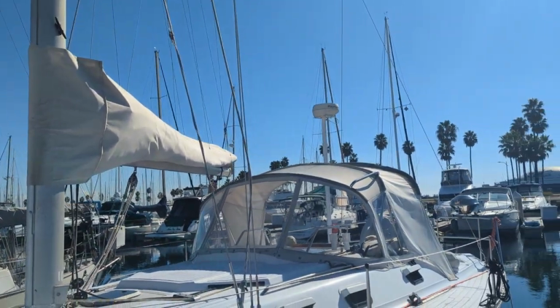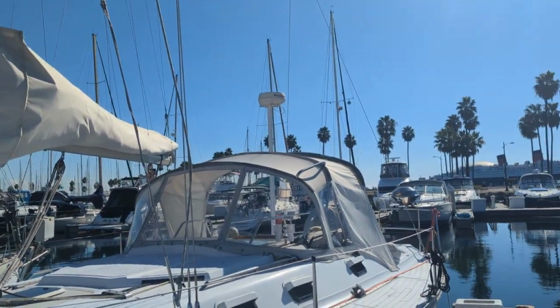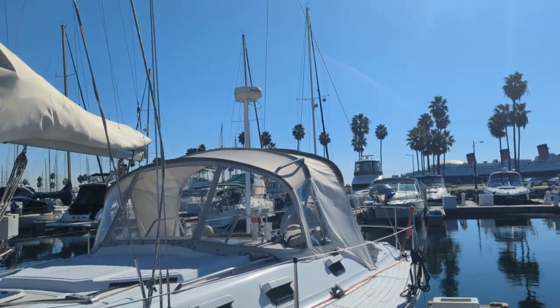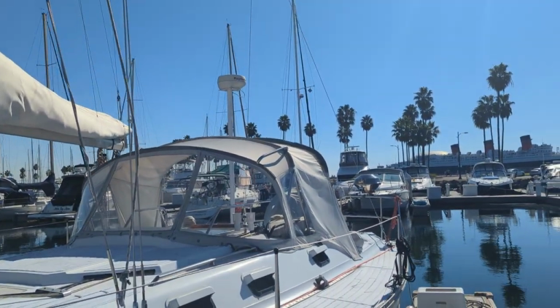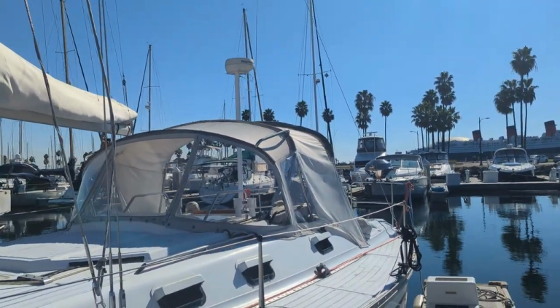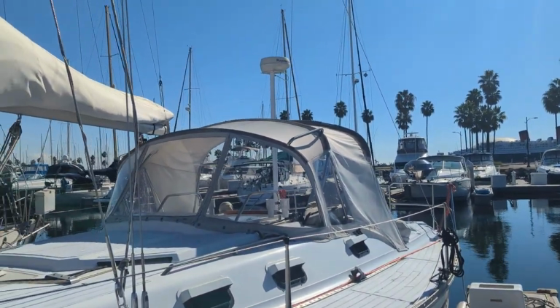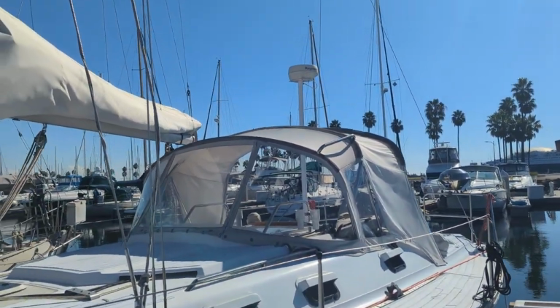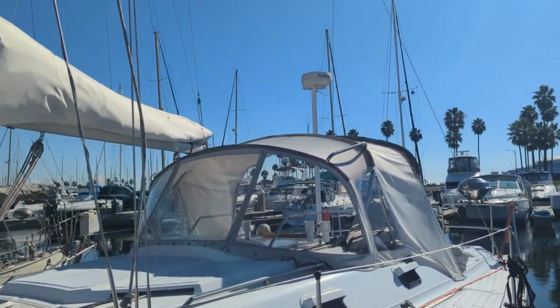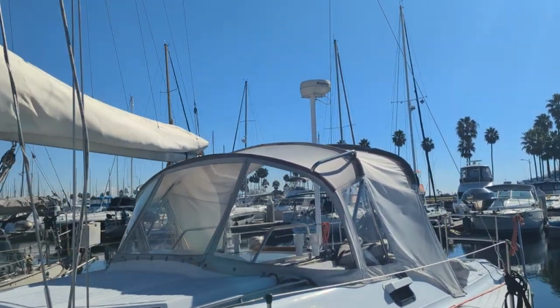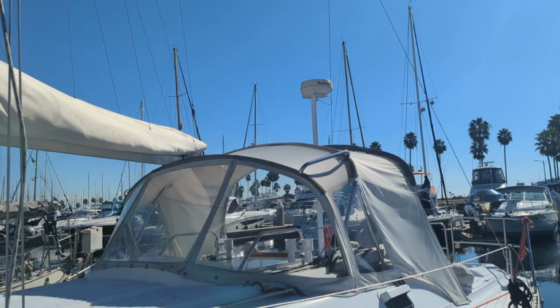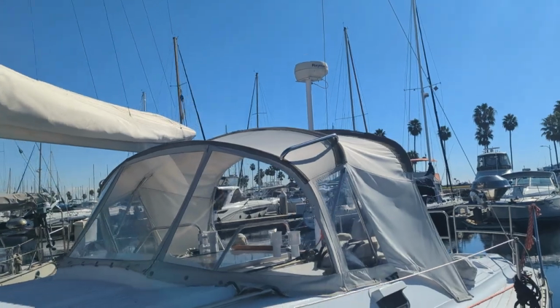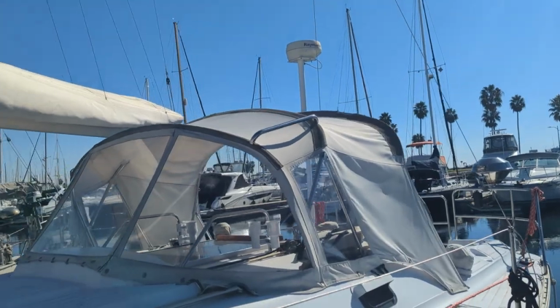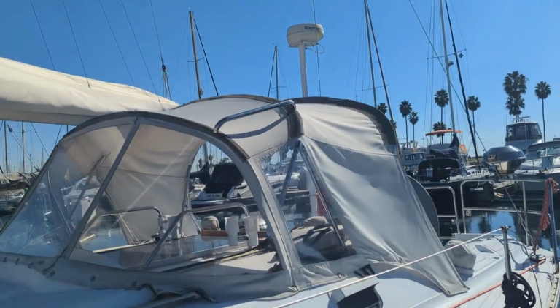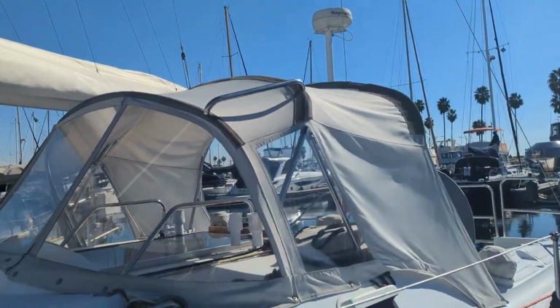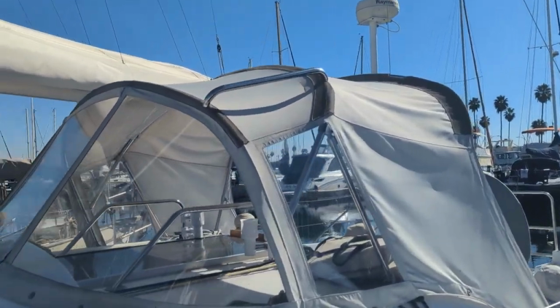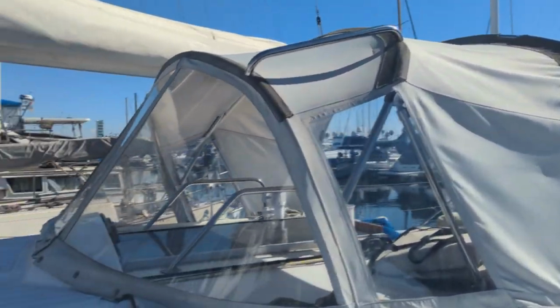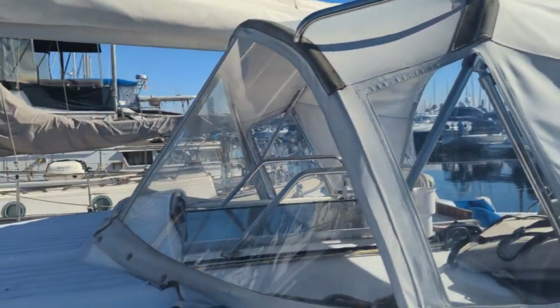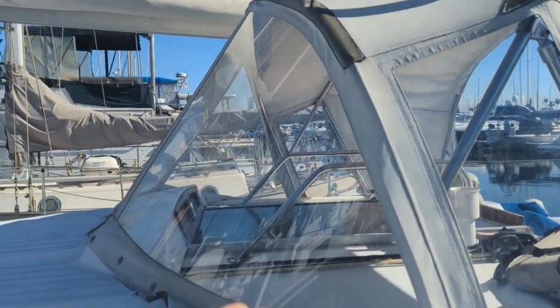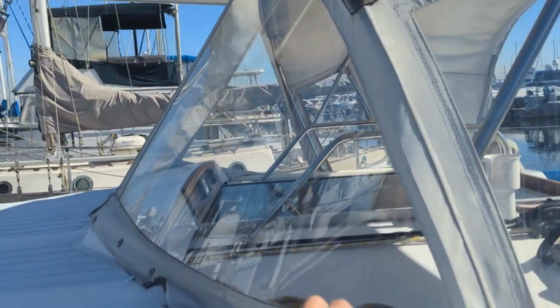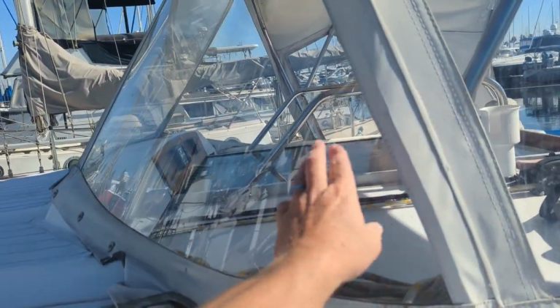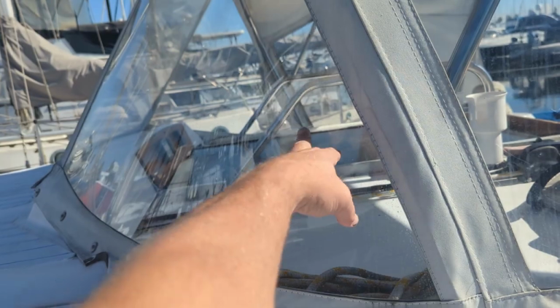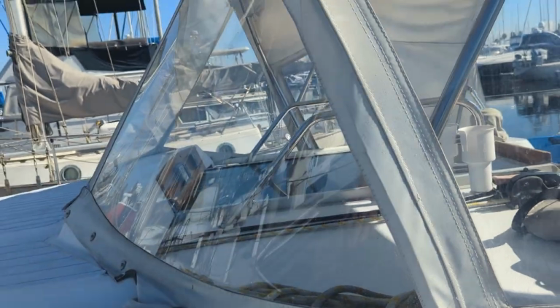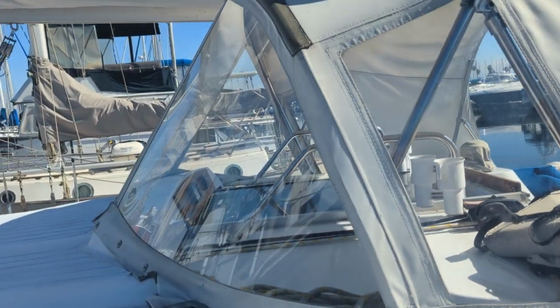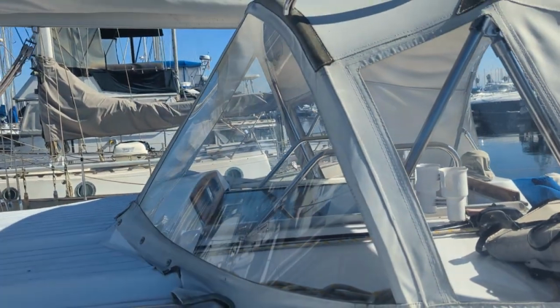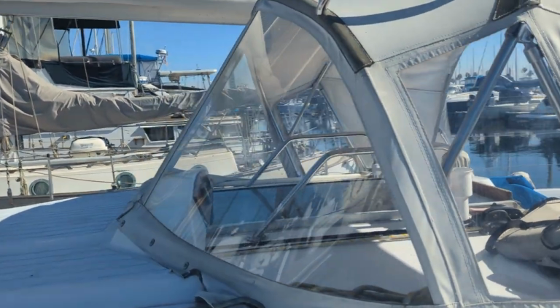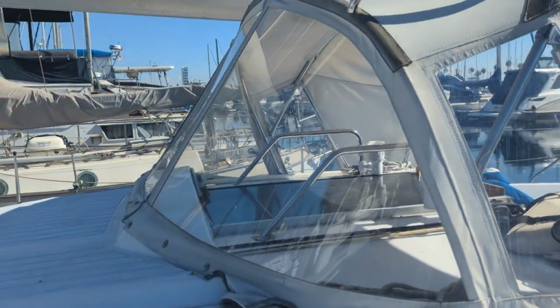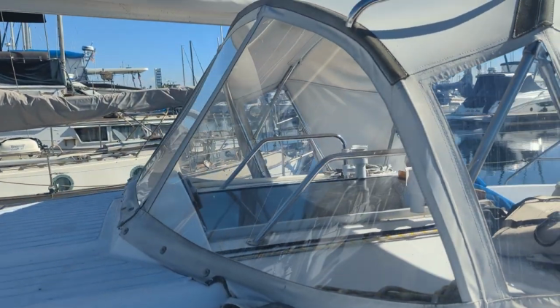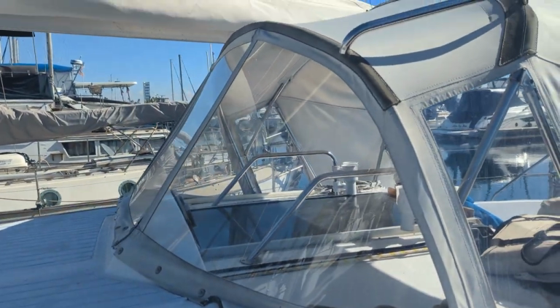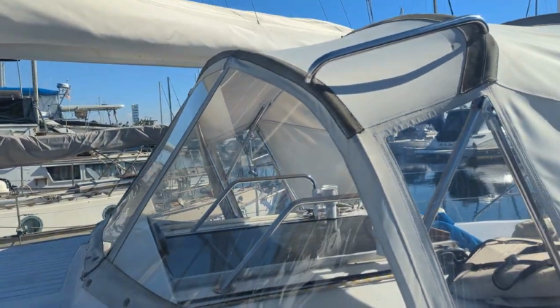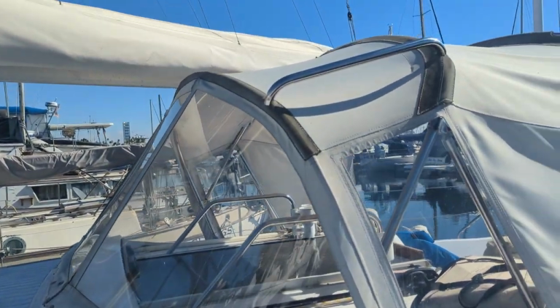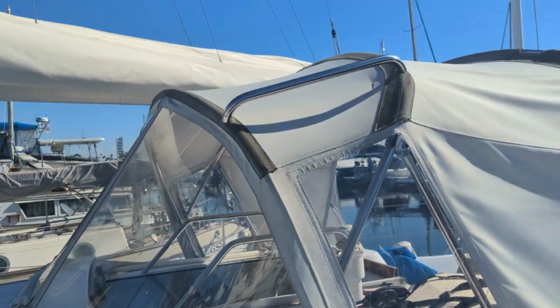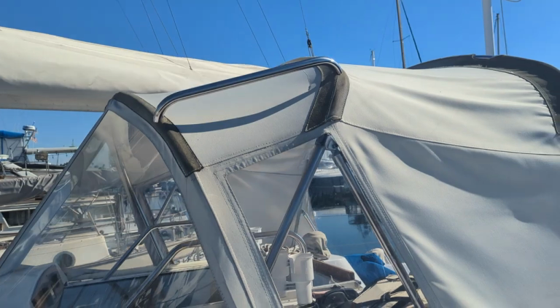The bimini was done also in 2018 and has hard glass in it, so there's no need to cover it. It stays clear, wipes up nice — it's absolutely beautiful.